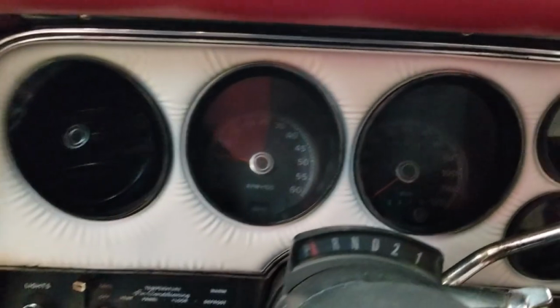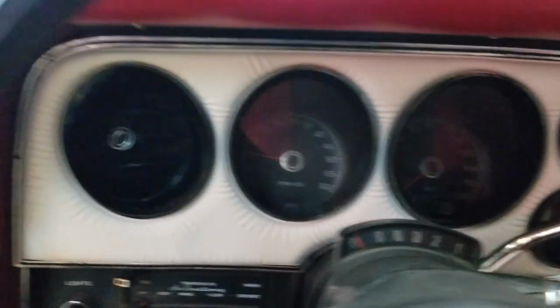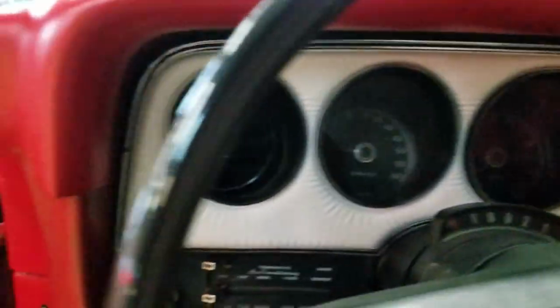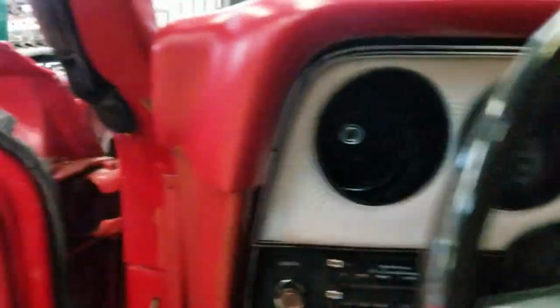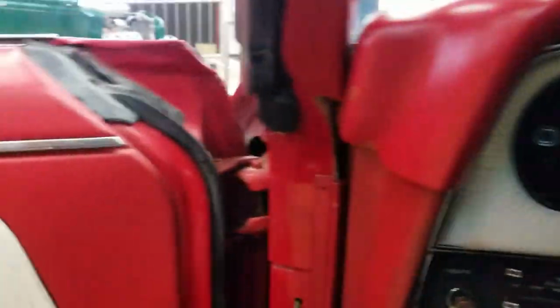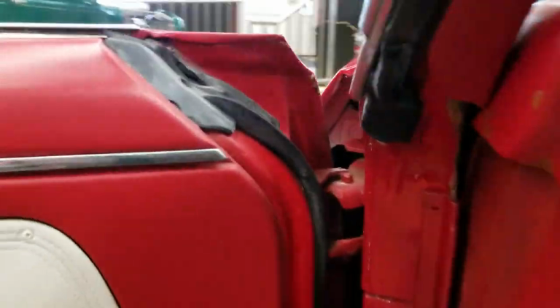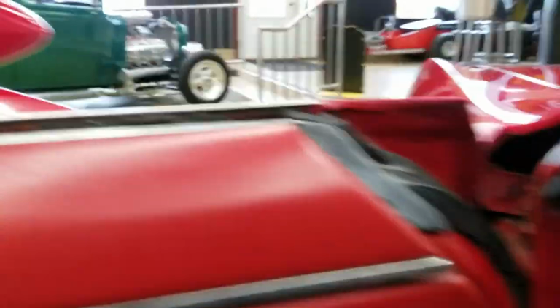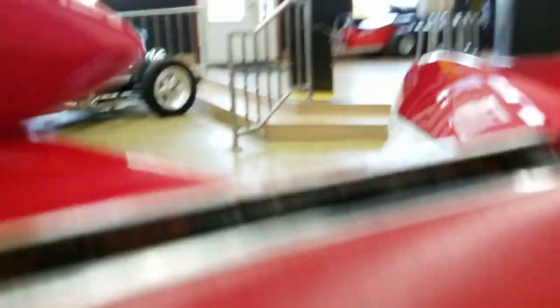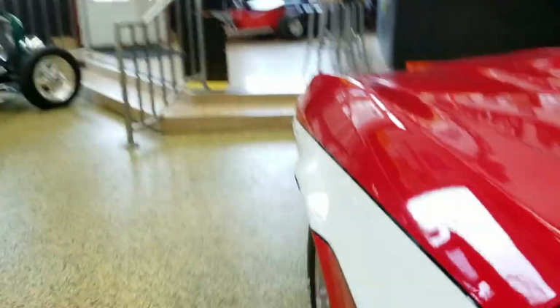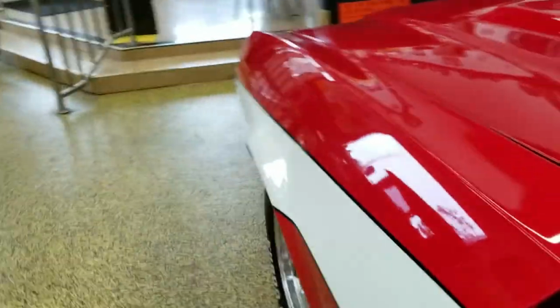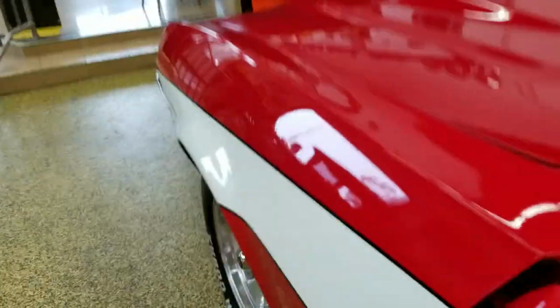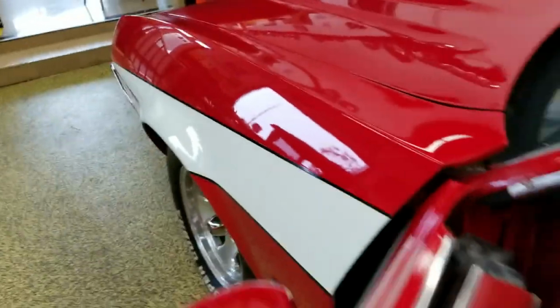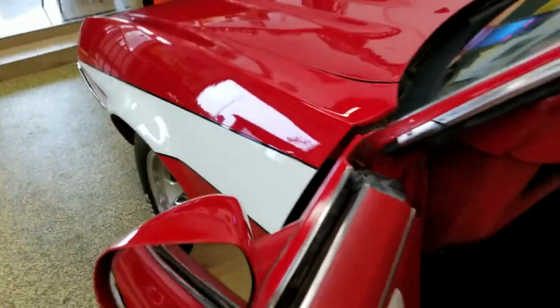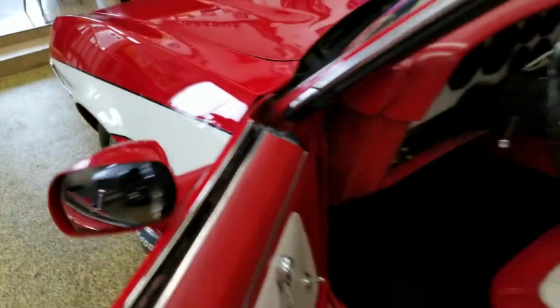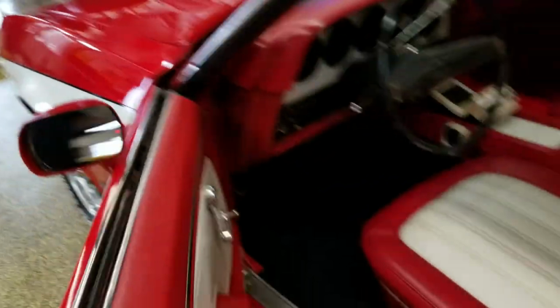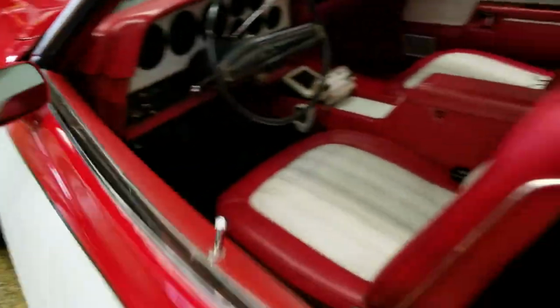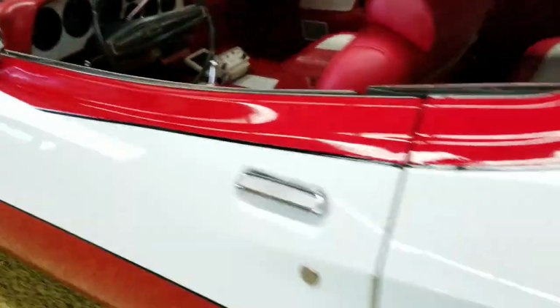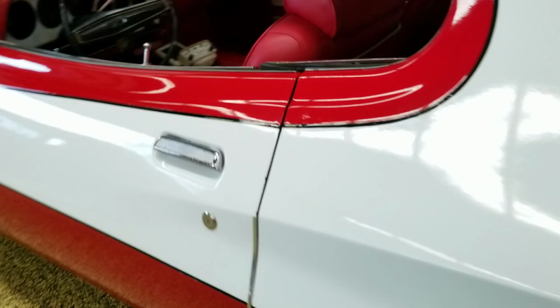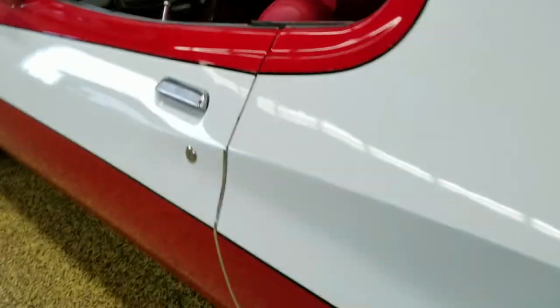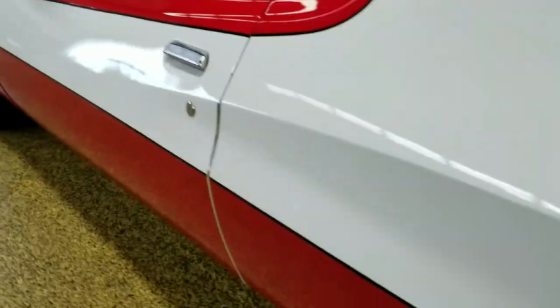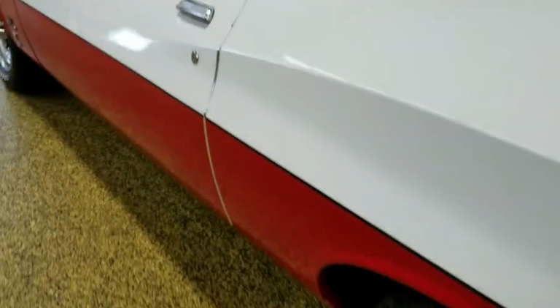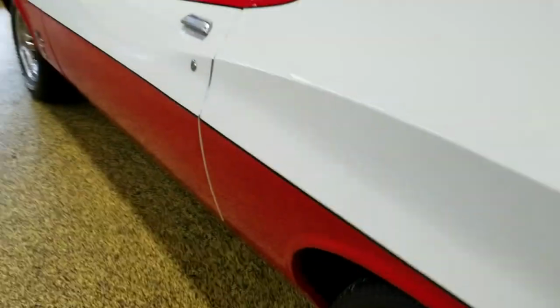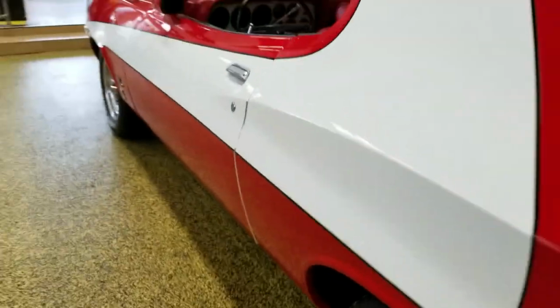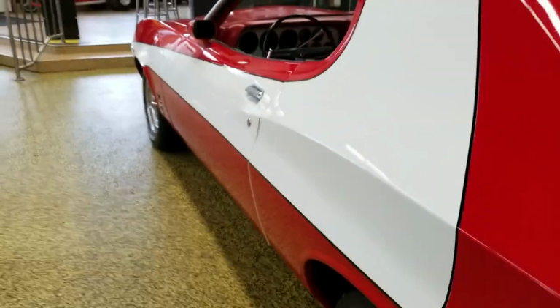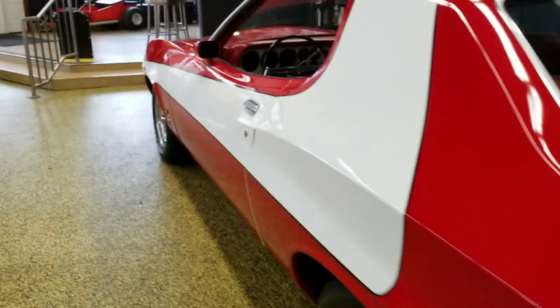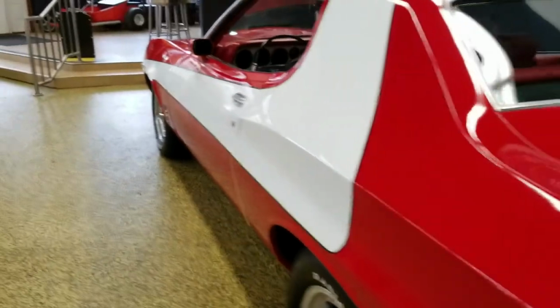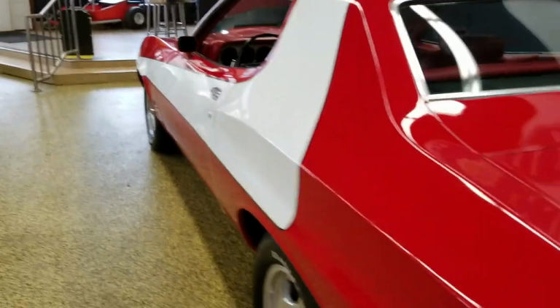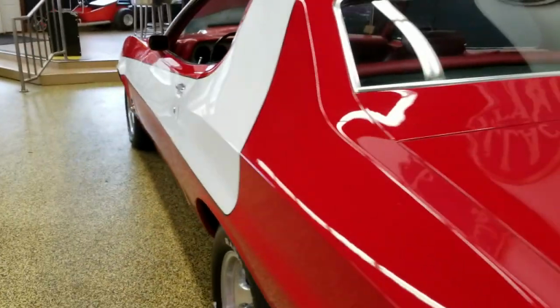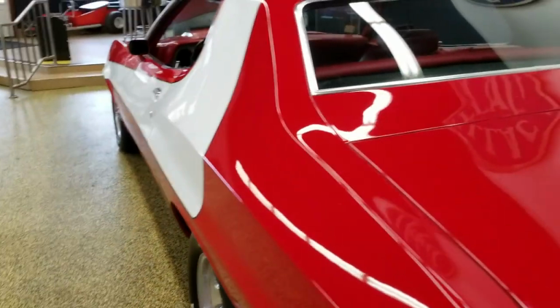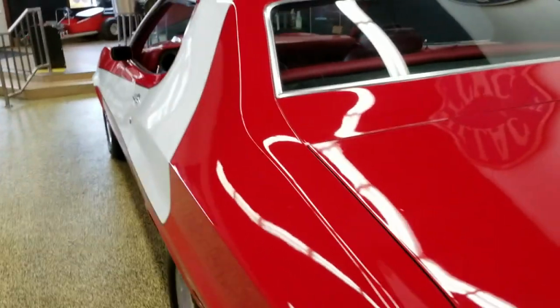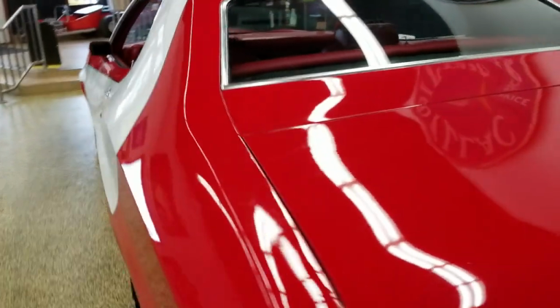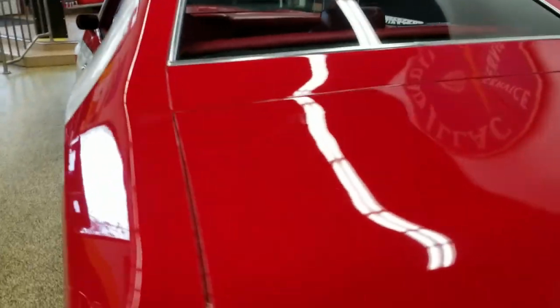Very nice sounding car. Obviously, you can see it starts right up. Door fits nicely. Come around to the back so you can check out the rear.